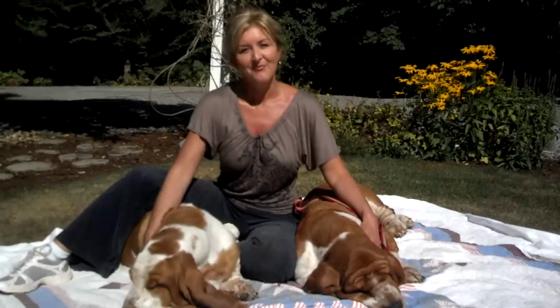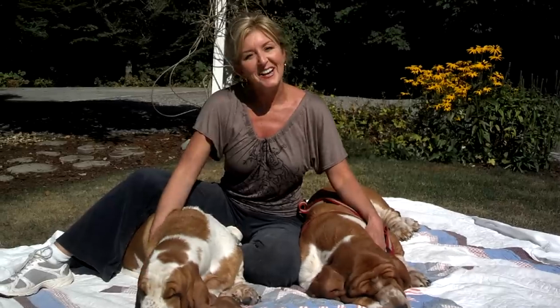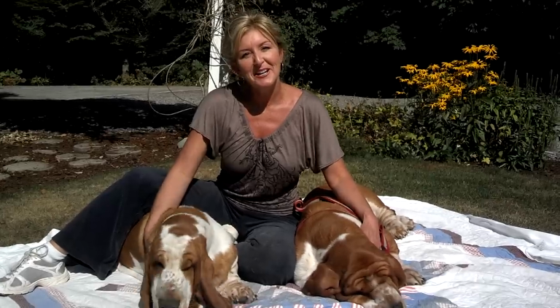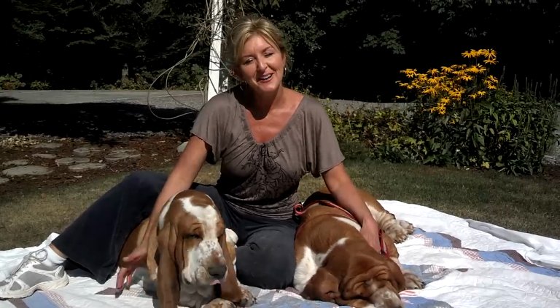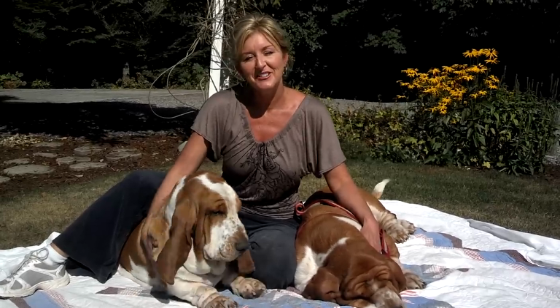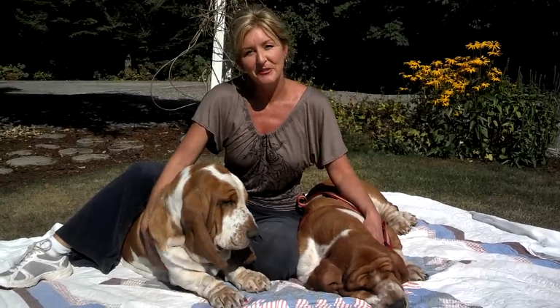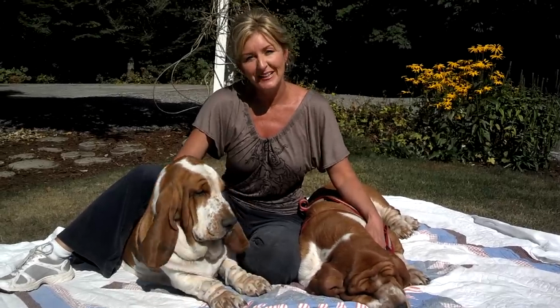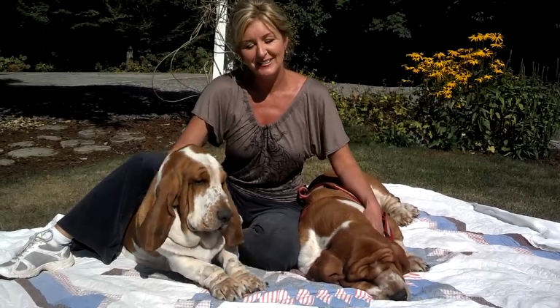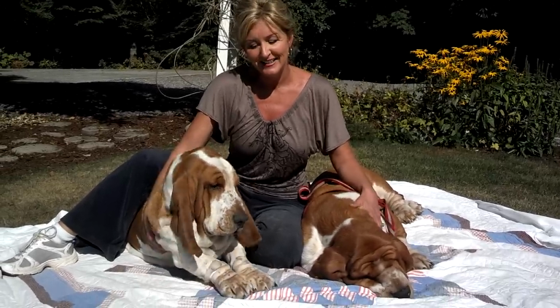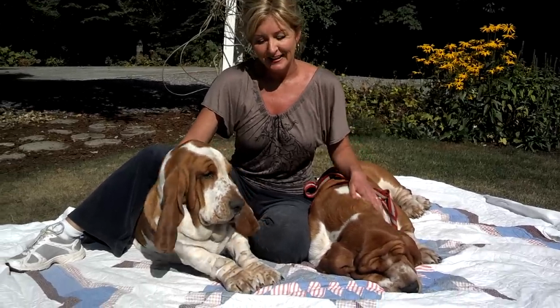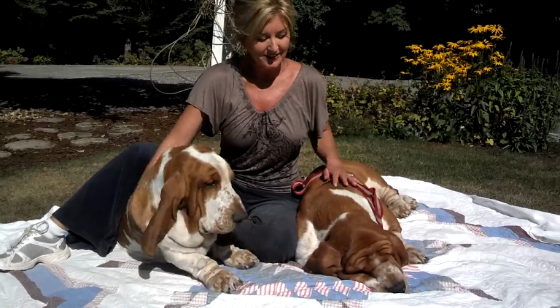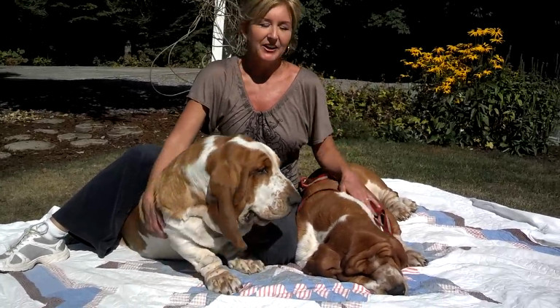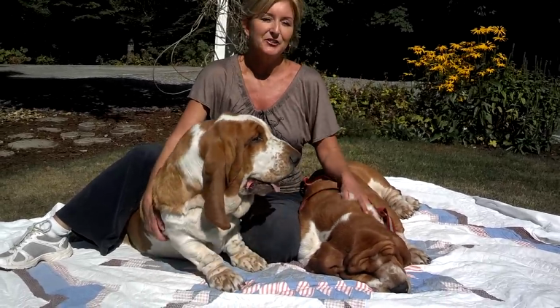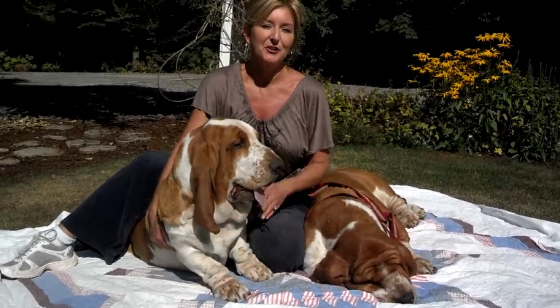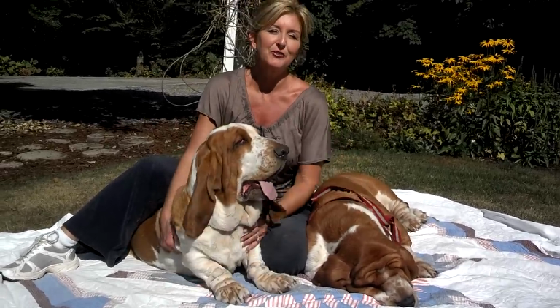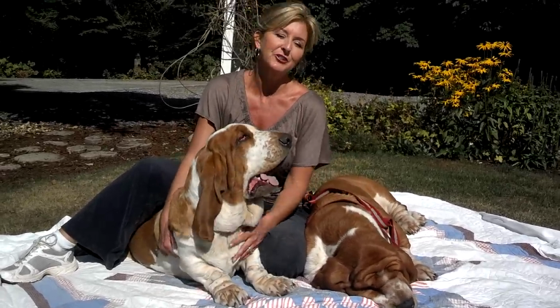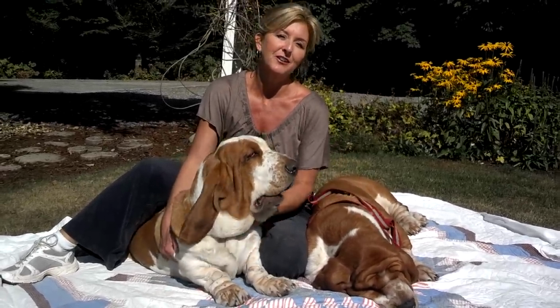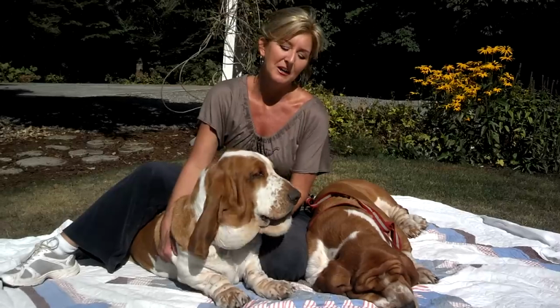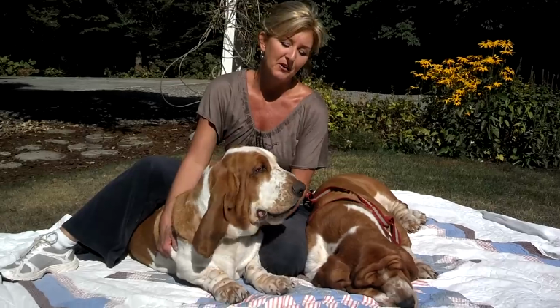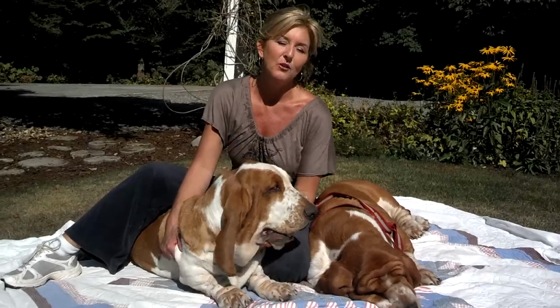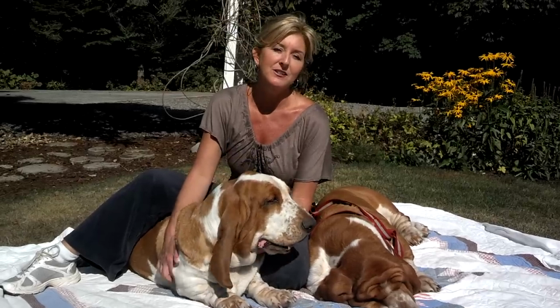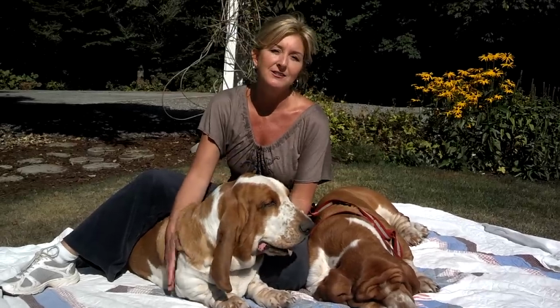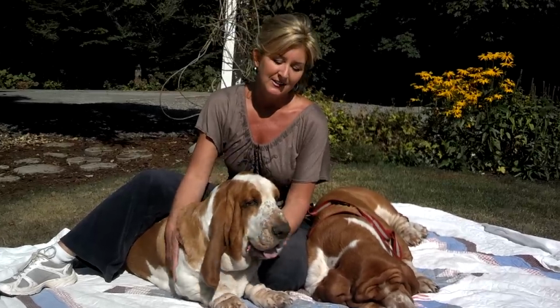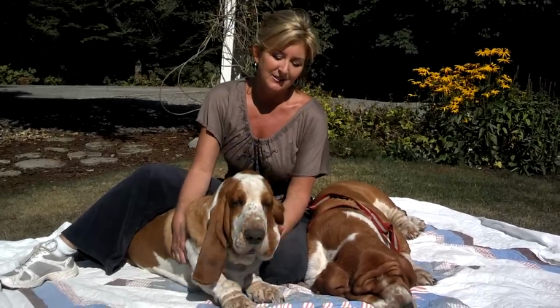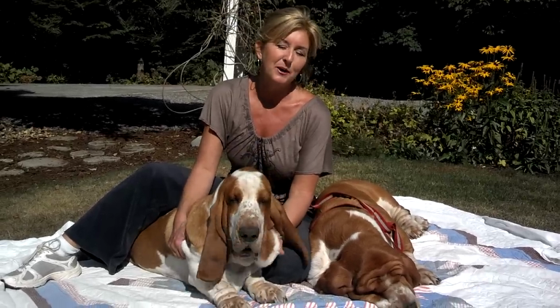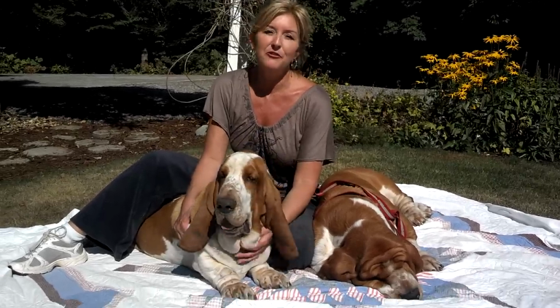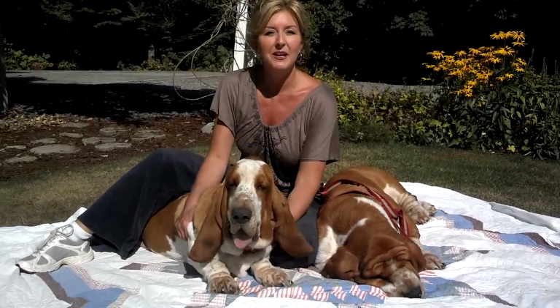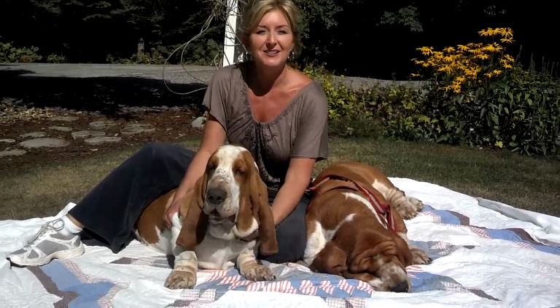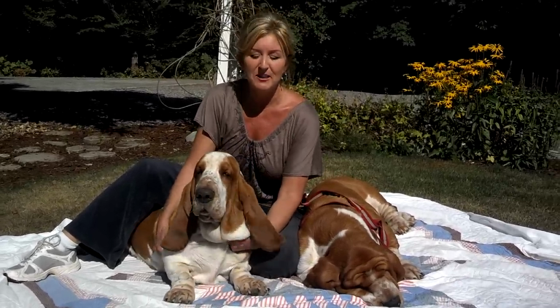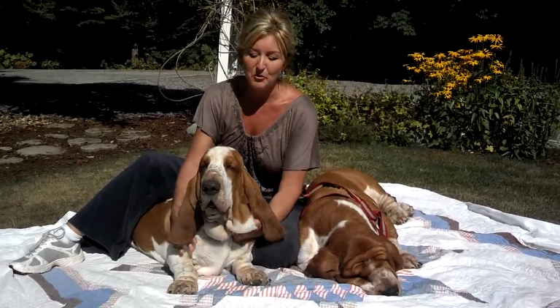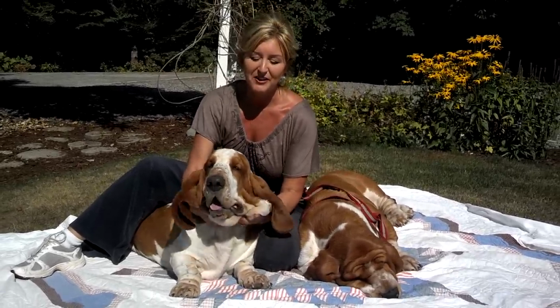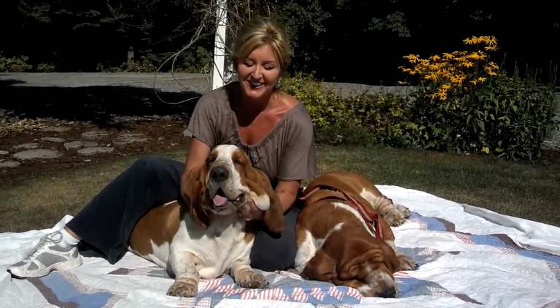Hey everybody, I'm Gretchen from Bellingham Bassets, and I'd just love to introduce to you our two foundation dogs who are our studs. This is the backbone of Bellingham Bassets and I'm so proud of these guys.